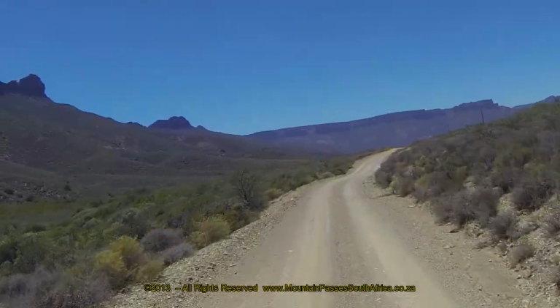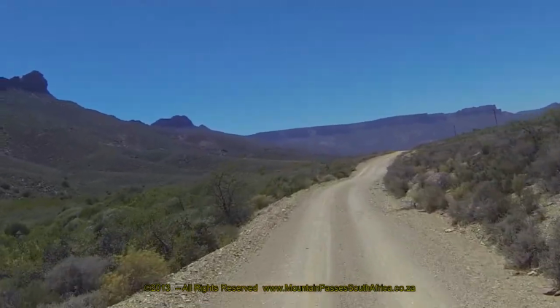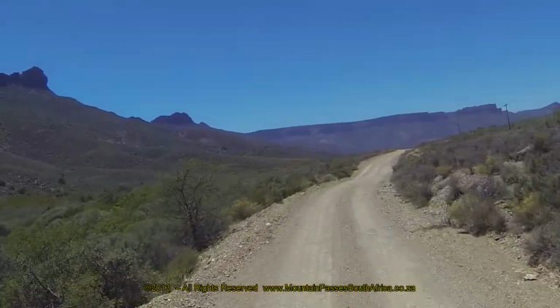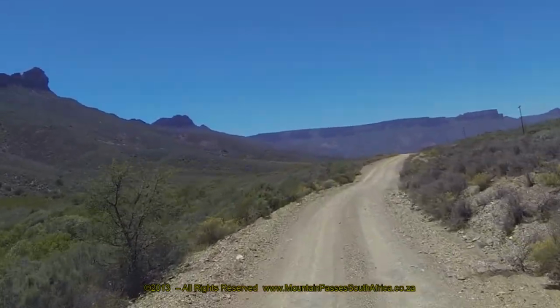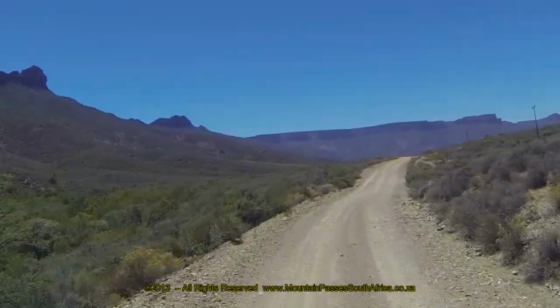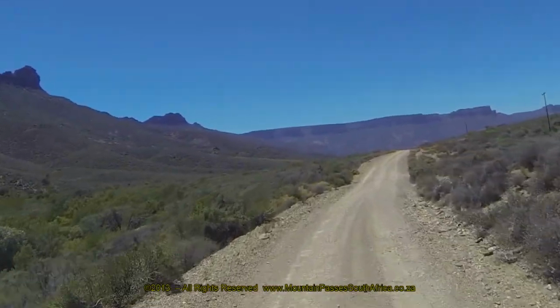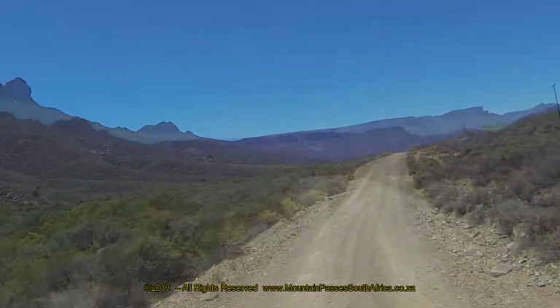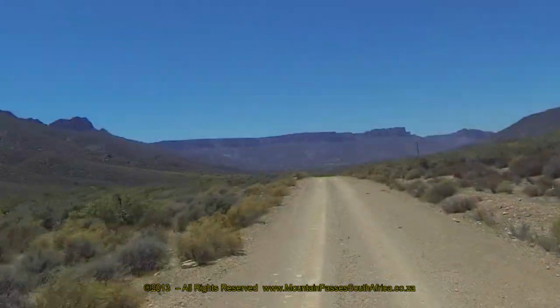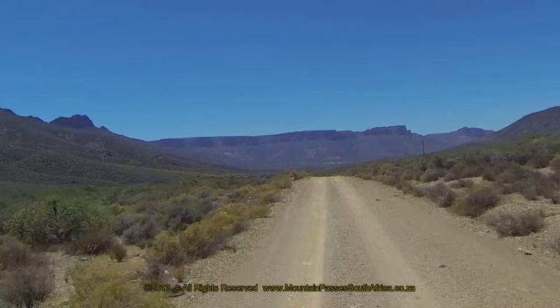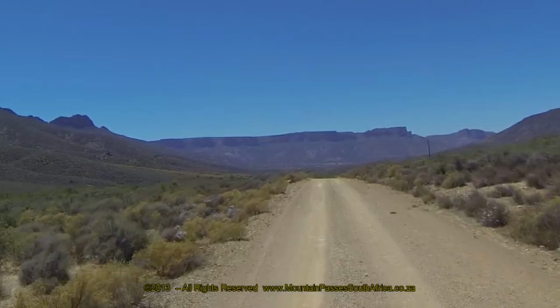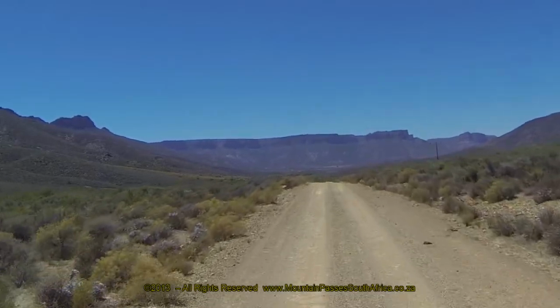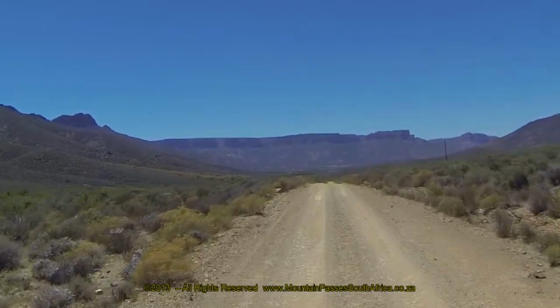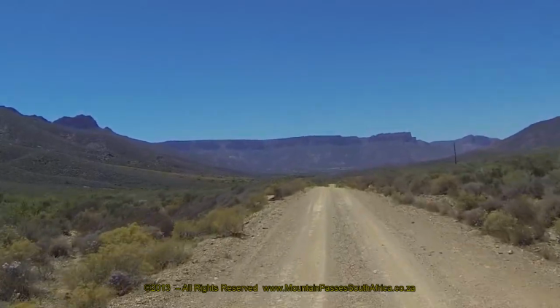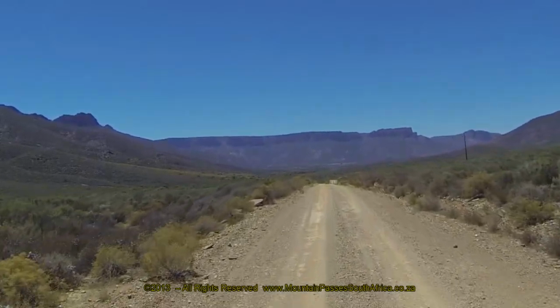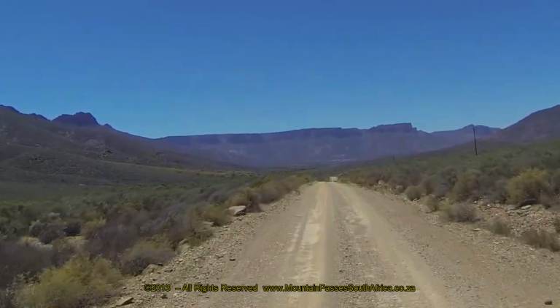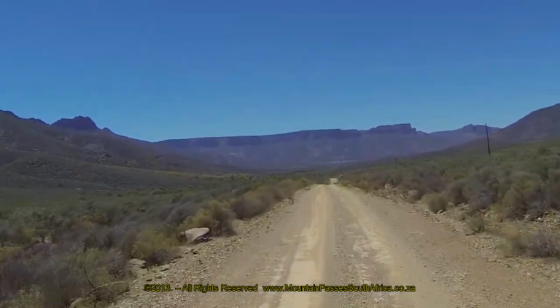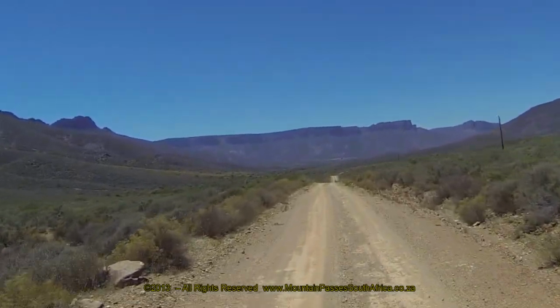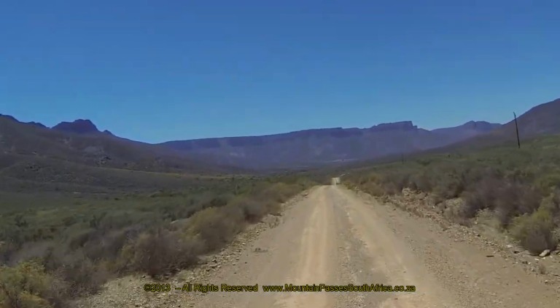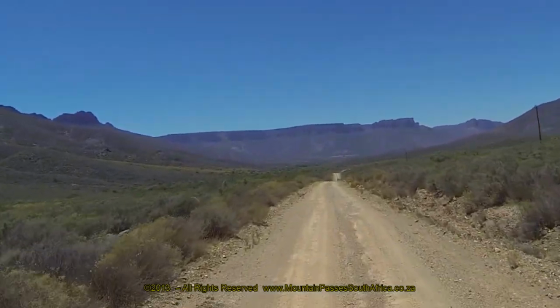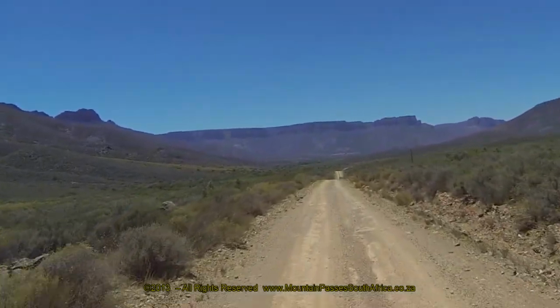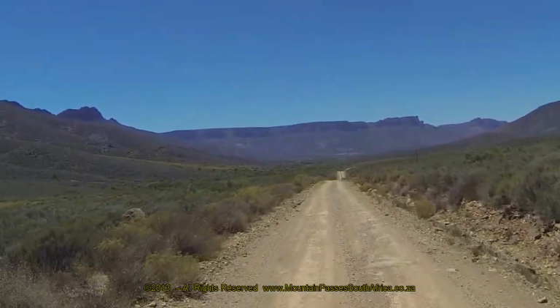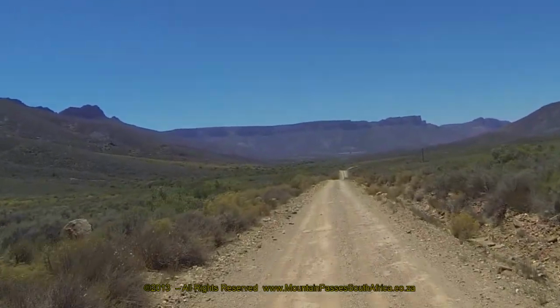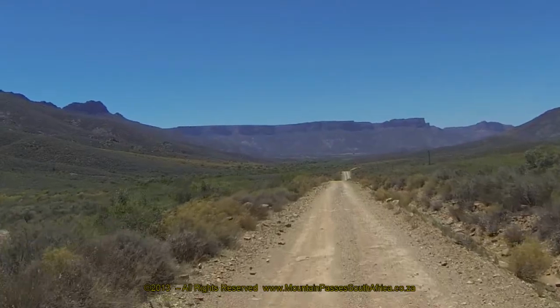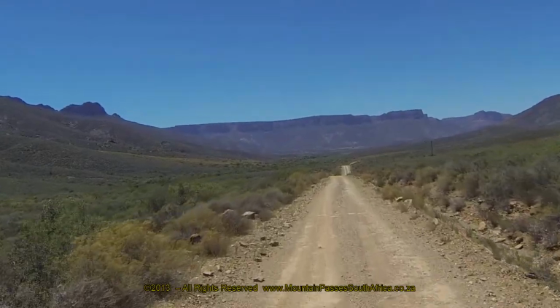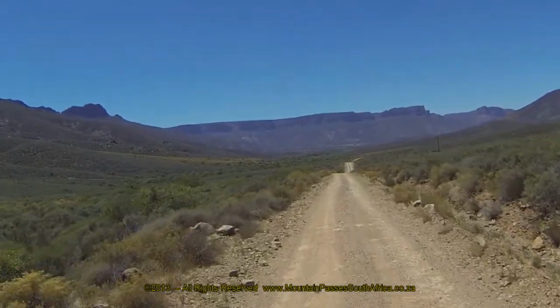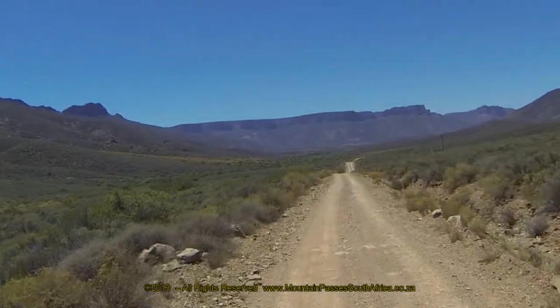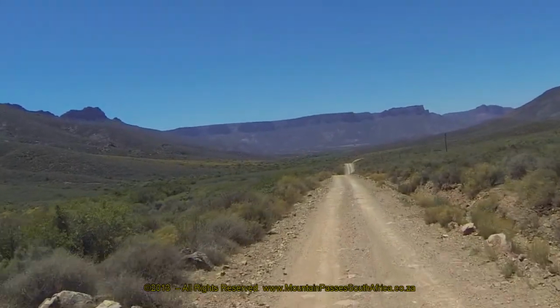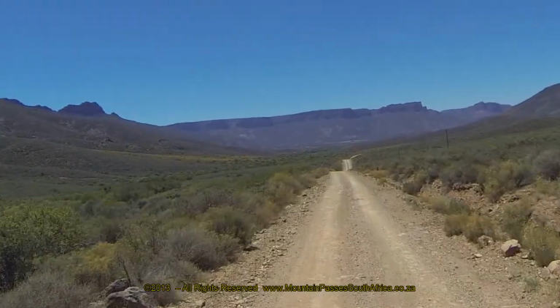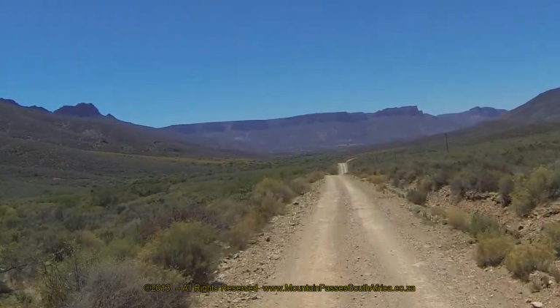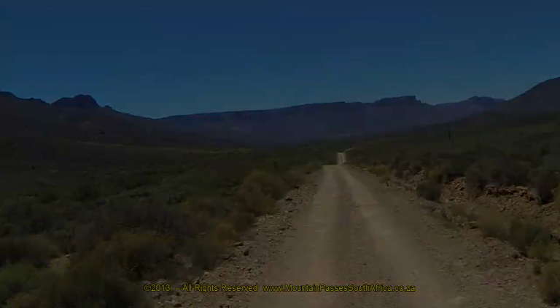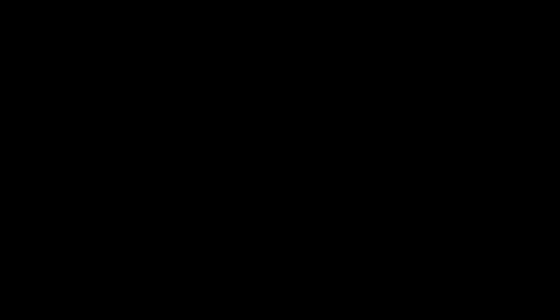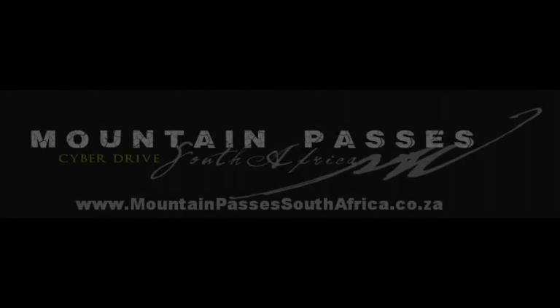If you drive this pass, don't be in a hurry. Savor and appreciate the isolated and rugged nature of the pass and consider yourself fortunate to have been privileged to have traversed it.